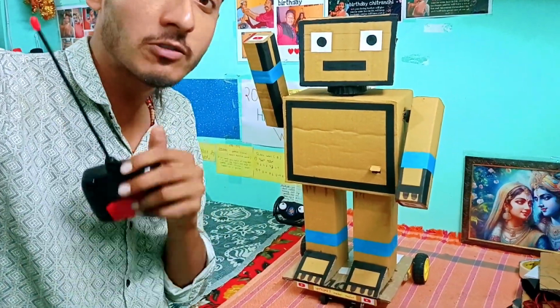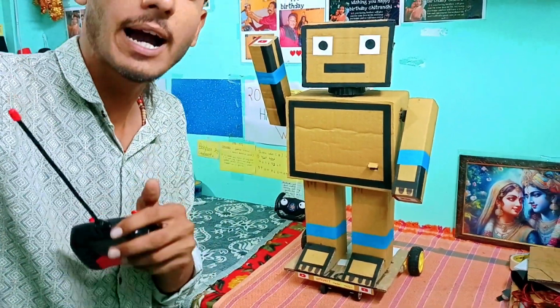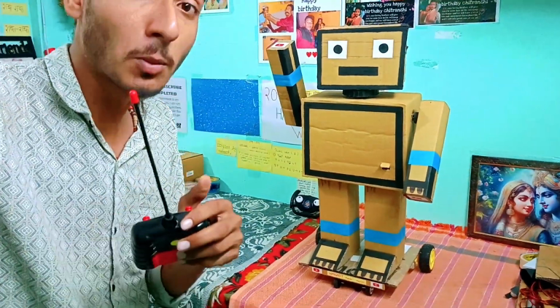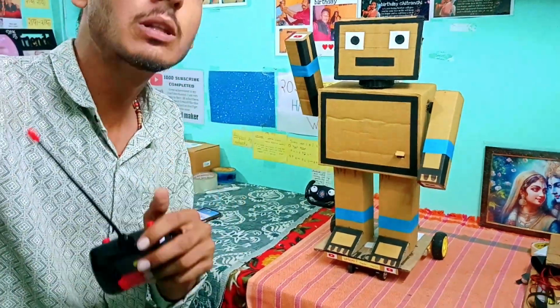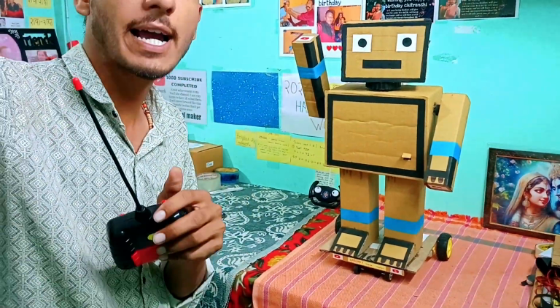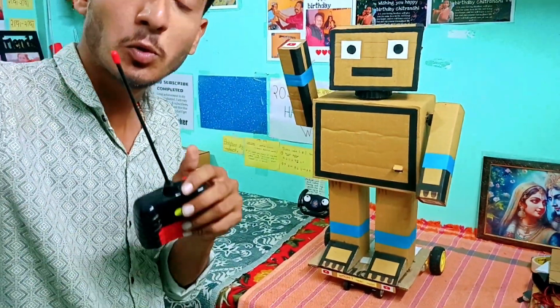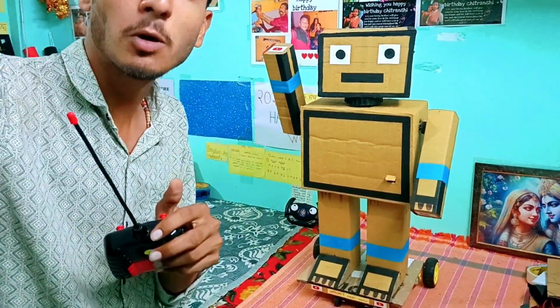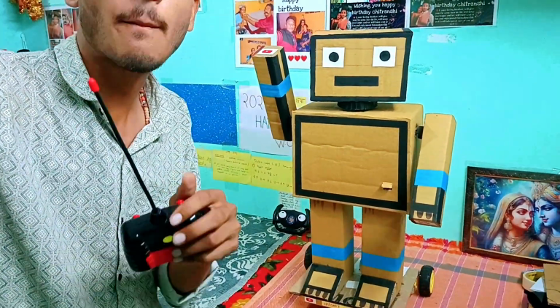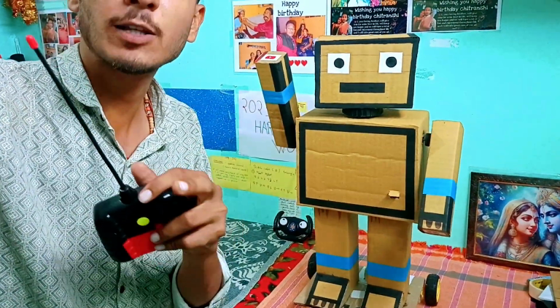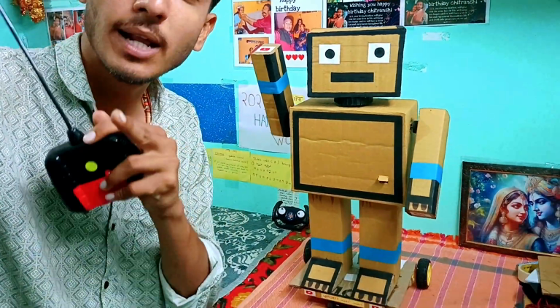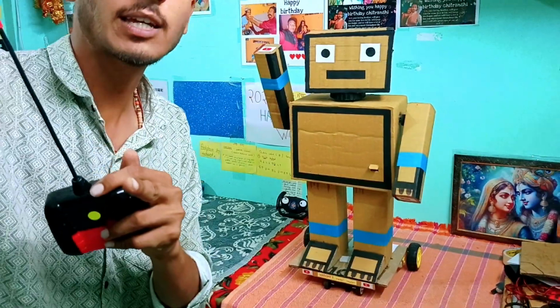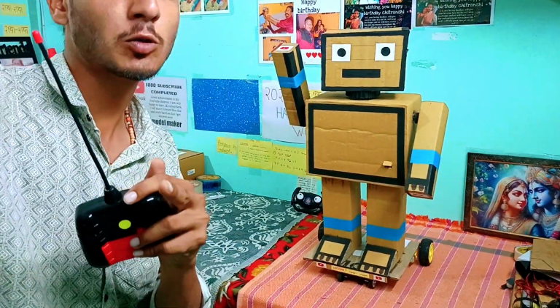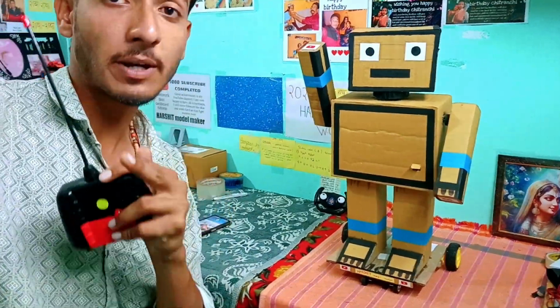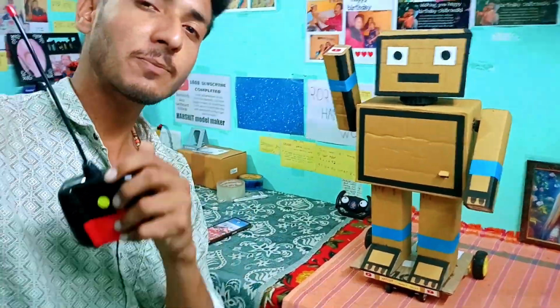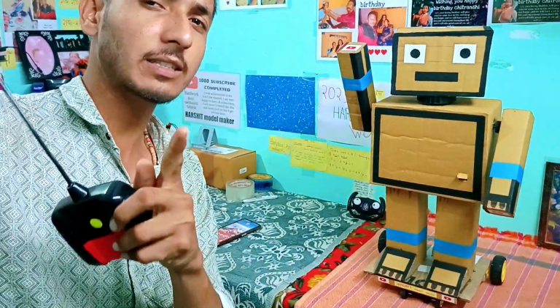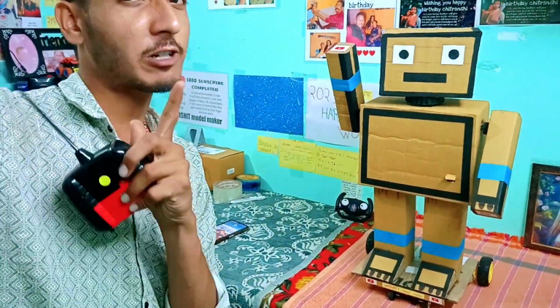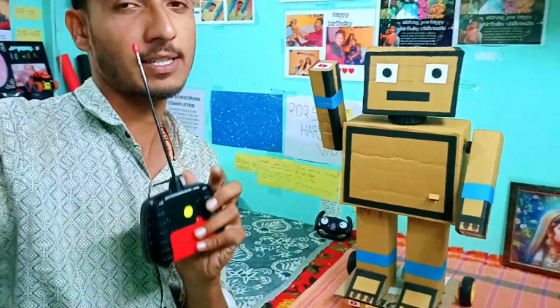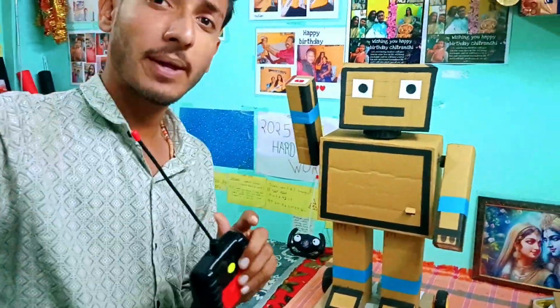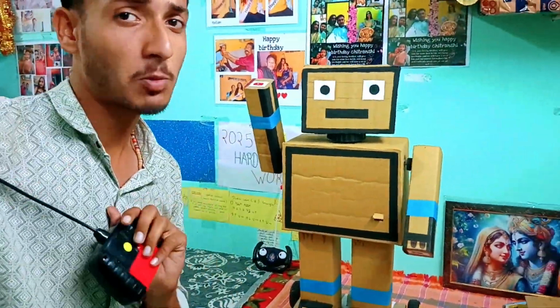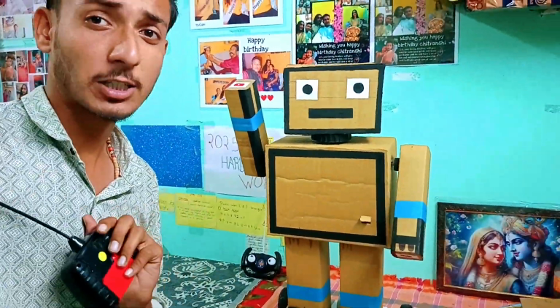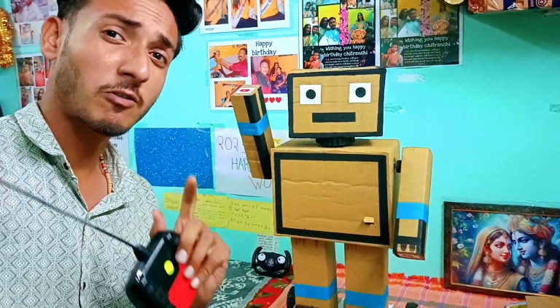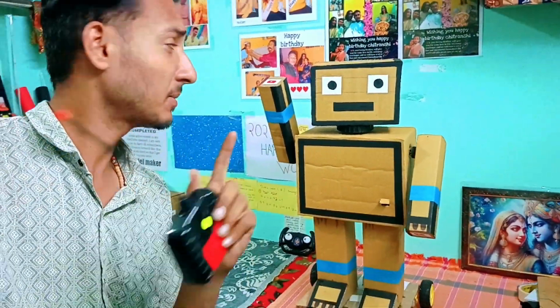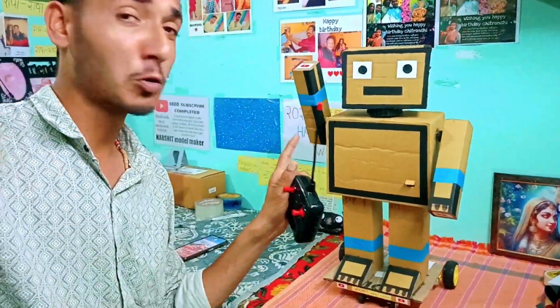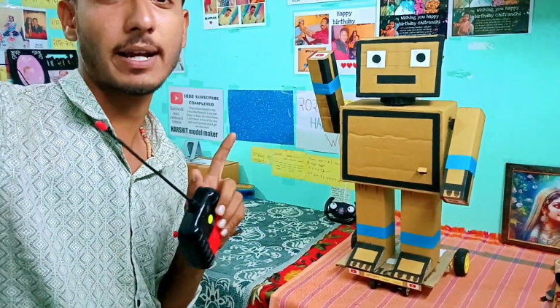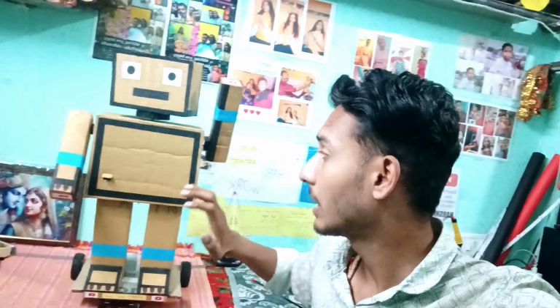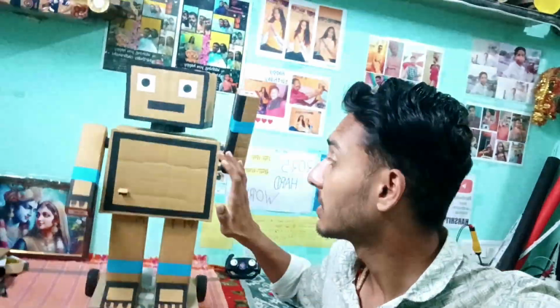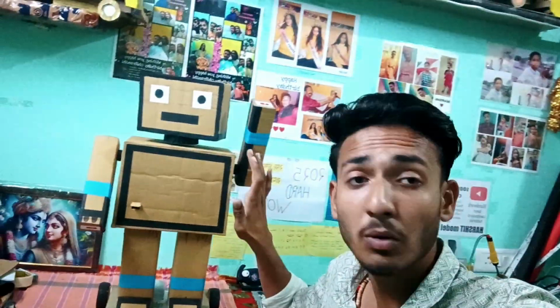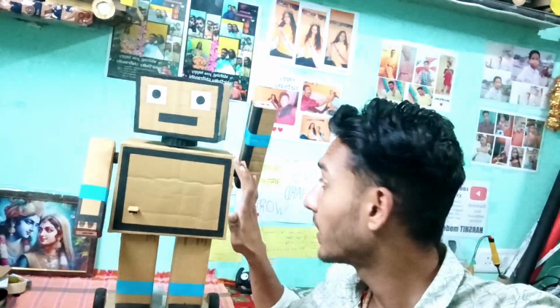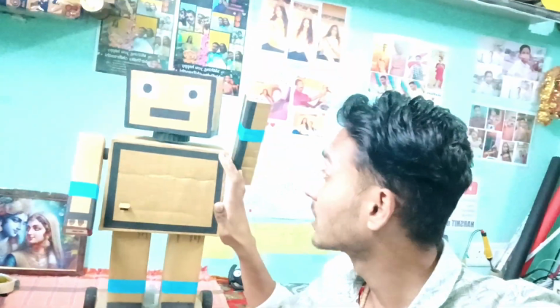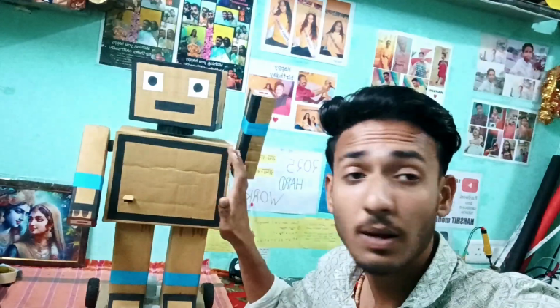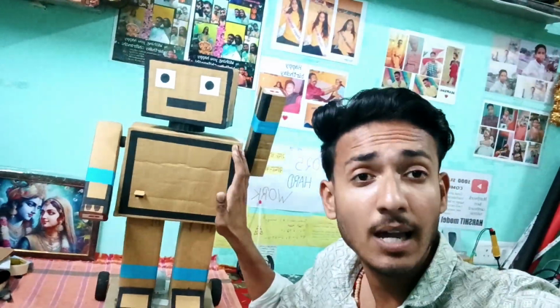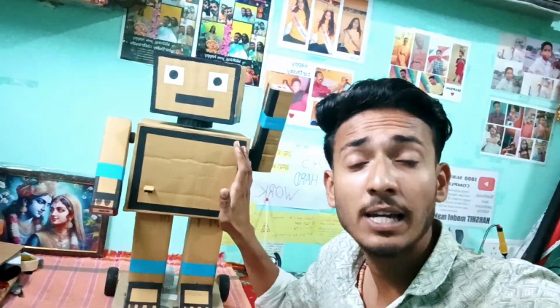The robot is unique. You can take it out in school and get the first prize. I can use it as a robot.